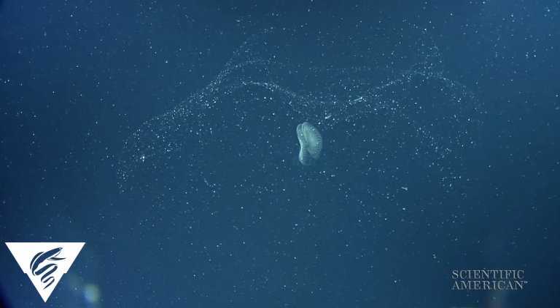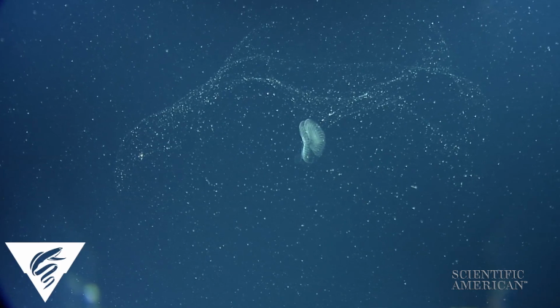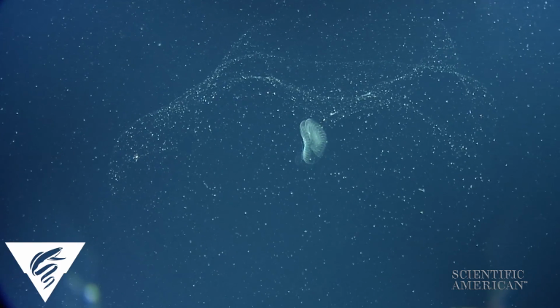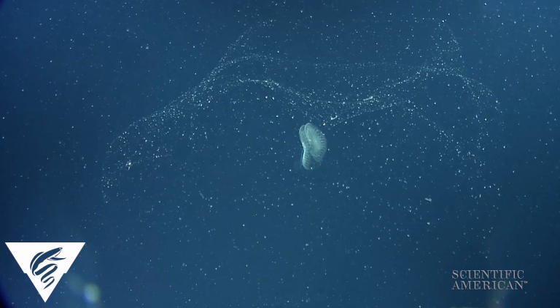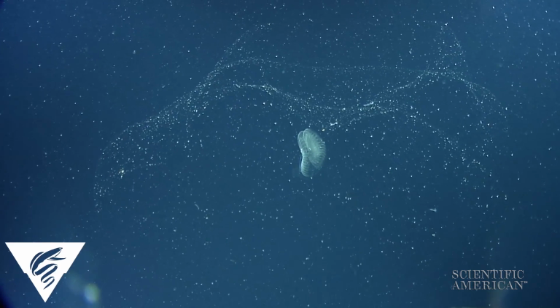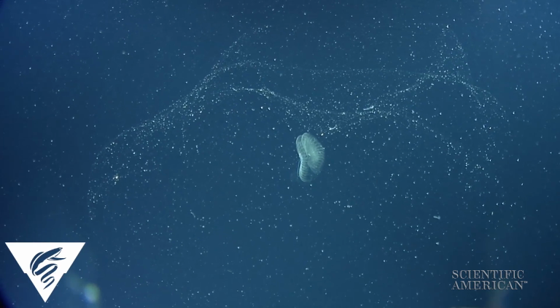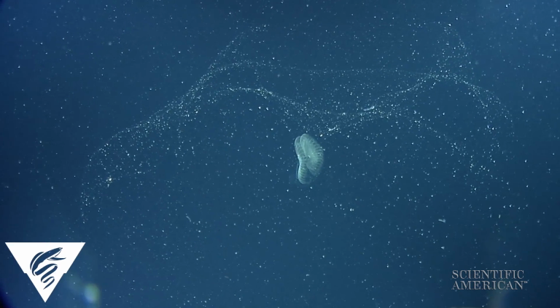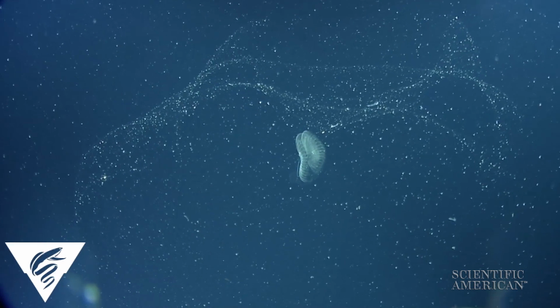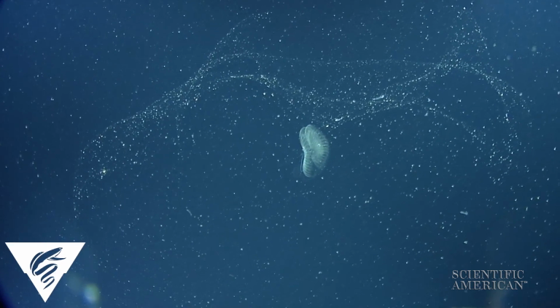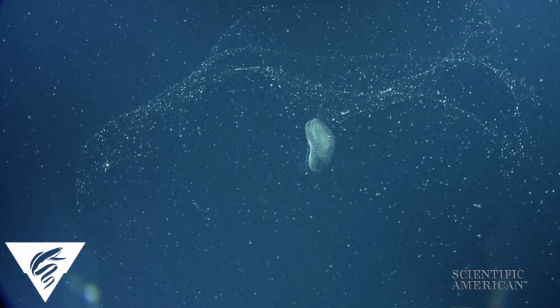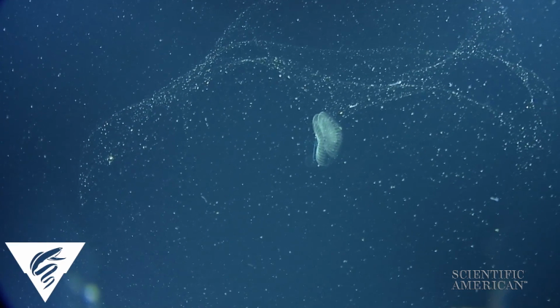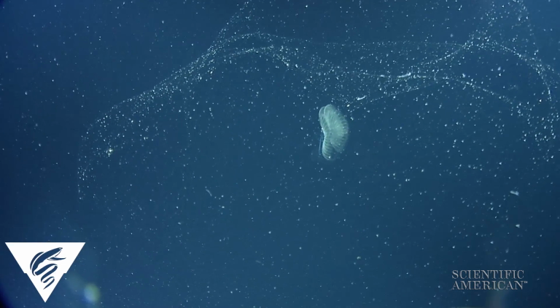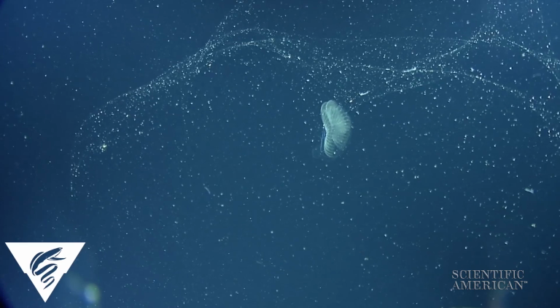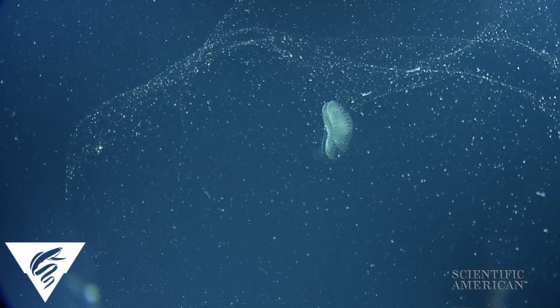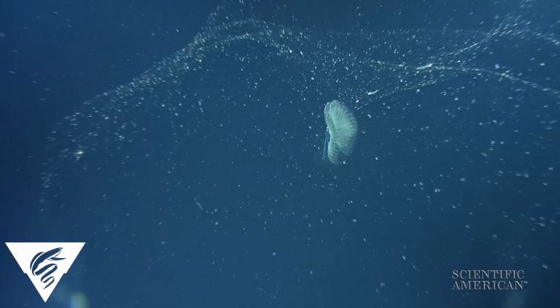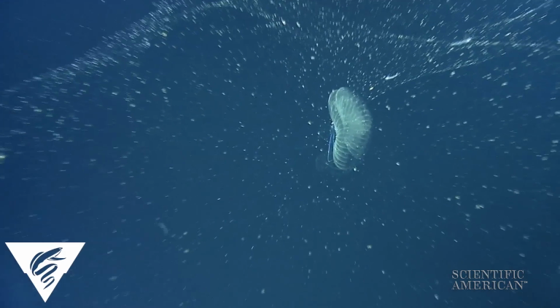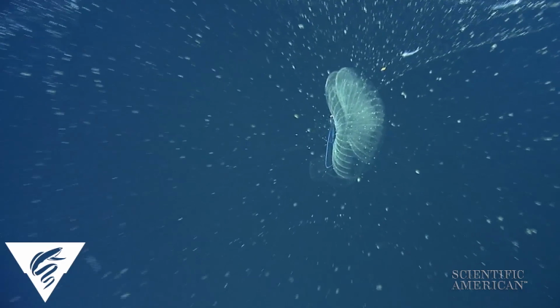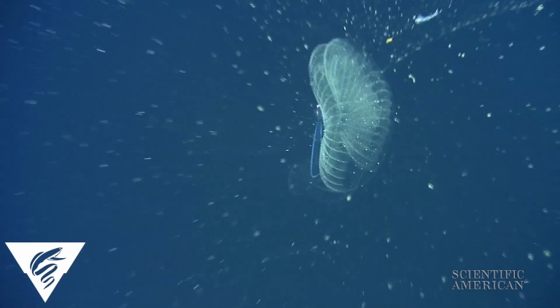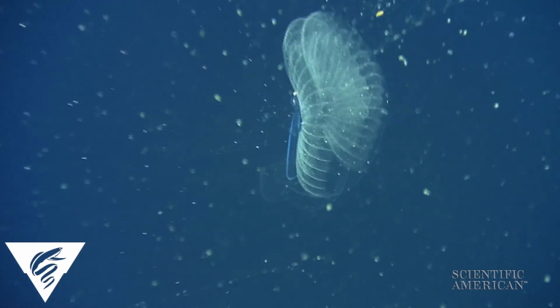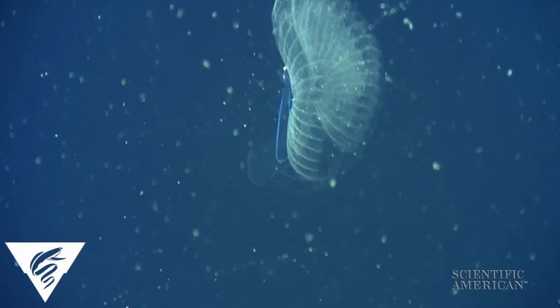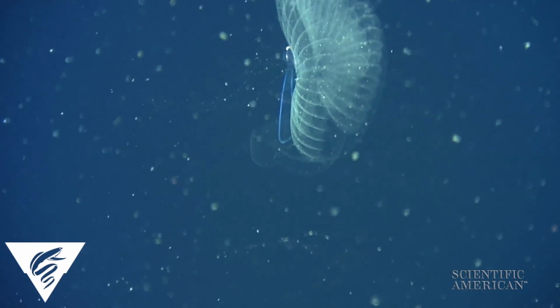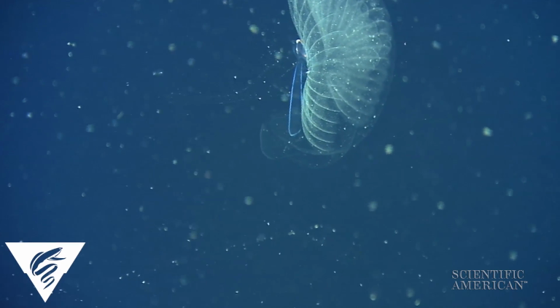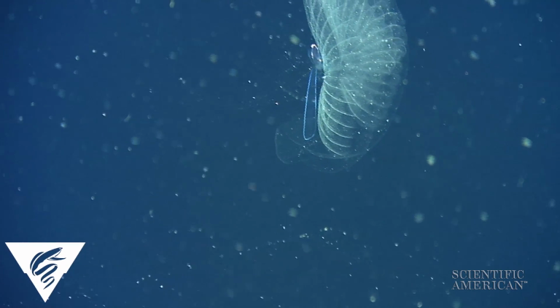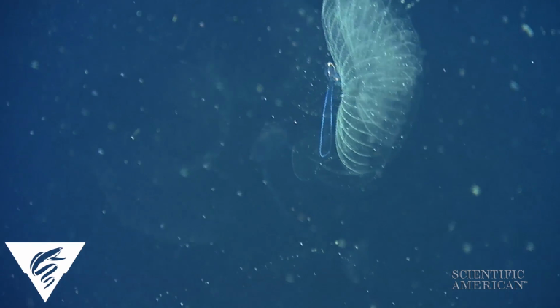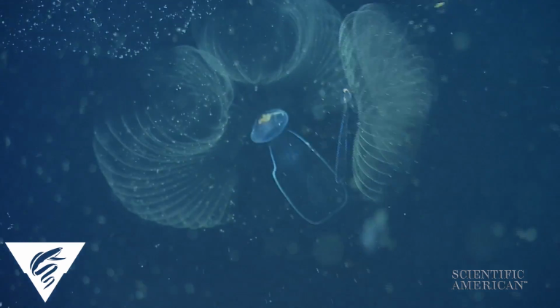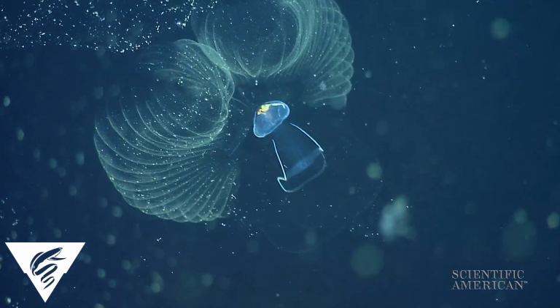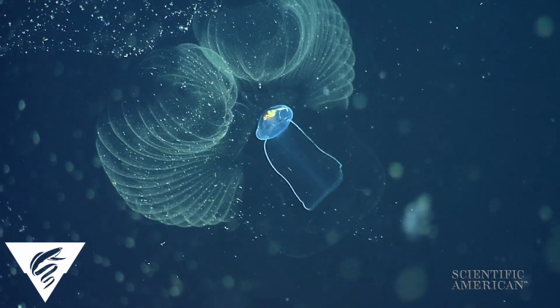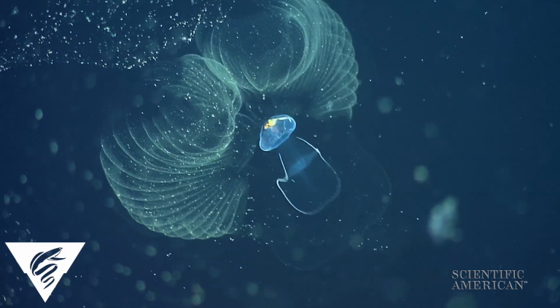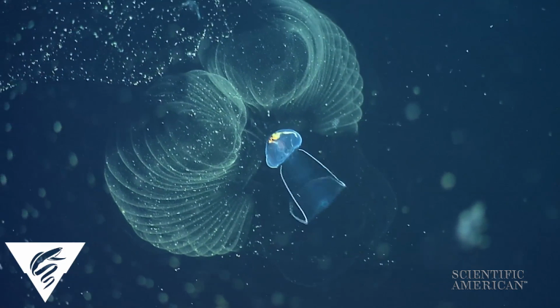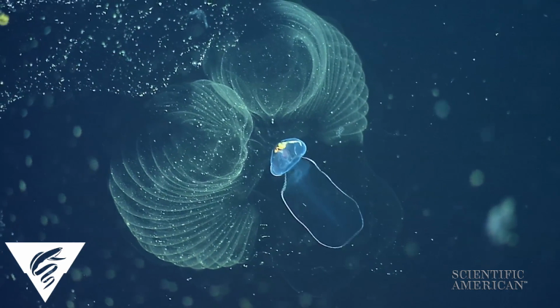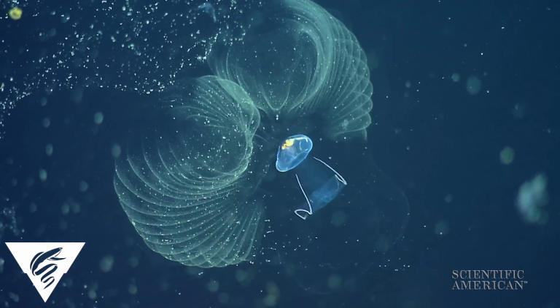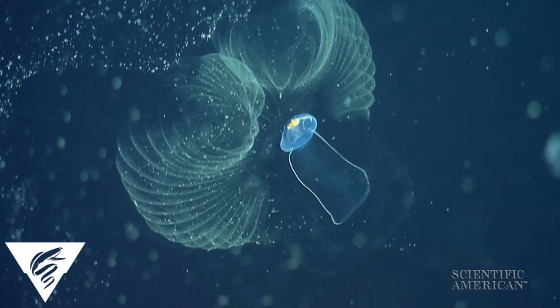Floating in this mucus balloon is a tiny critter with a big impact on ocean ecology. Giant larvaceans inflate a complex slime structure and pump organic particles through it to concentrate them and filter feed.